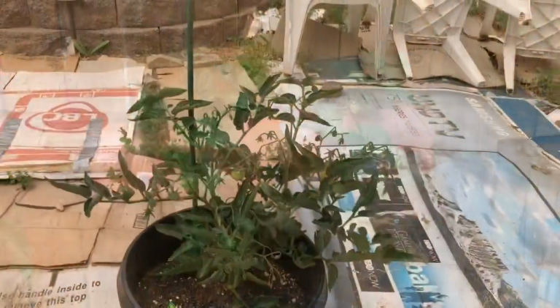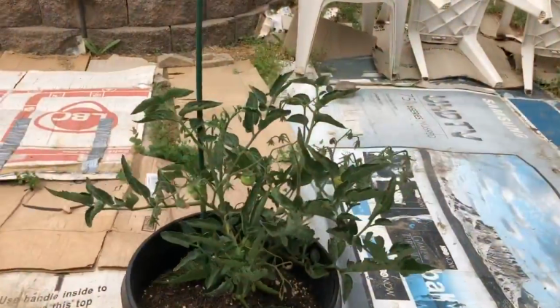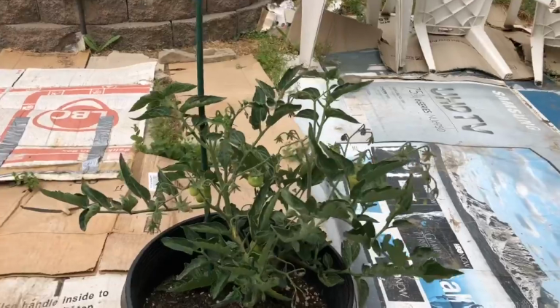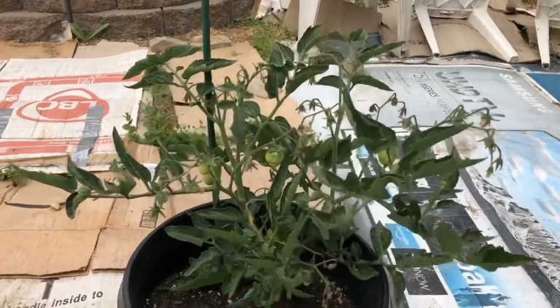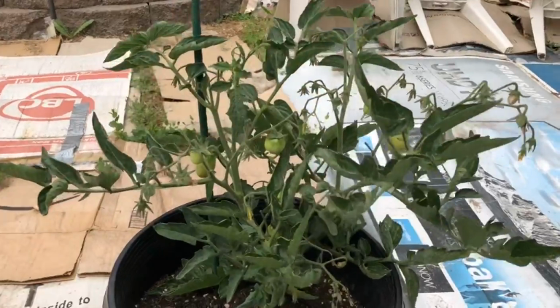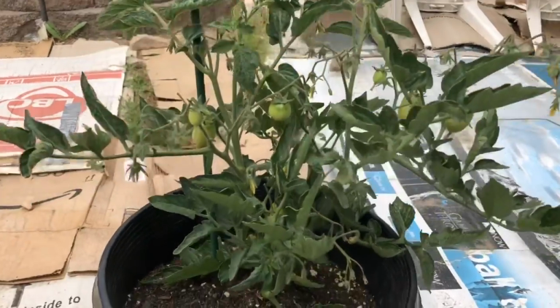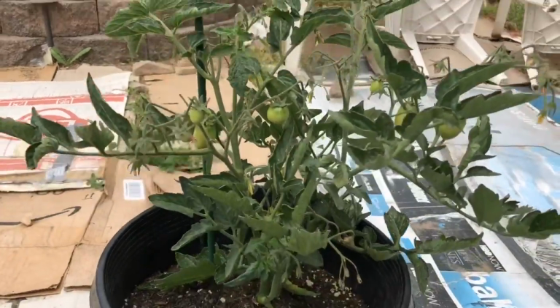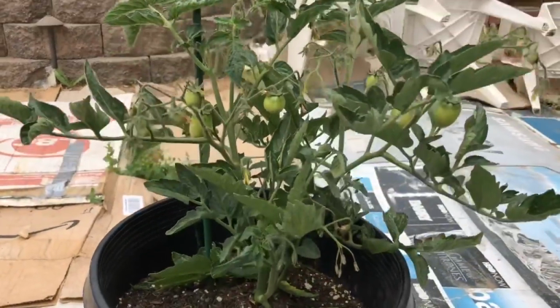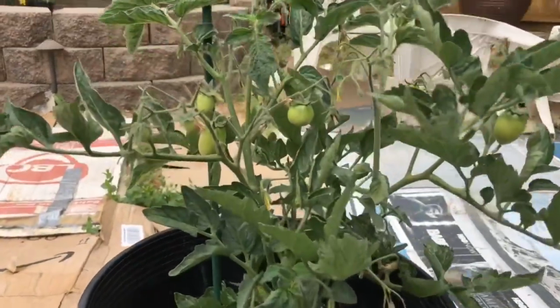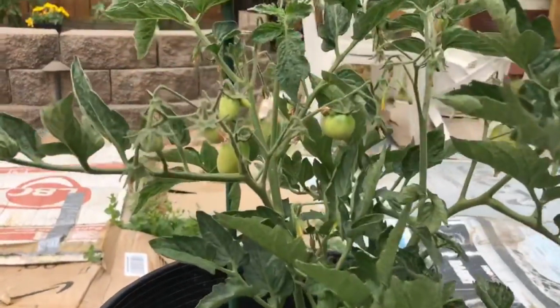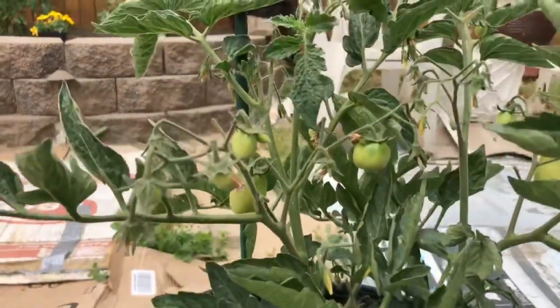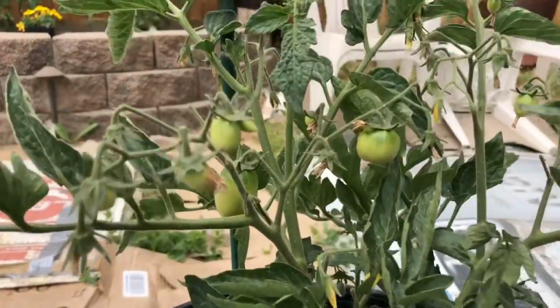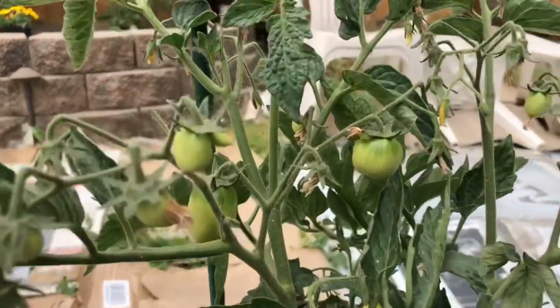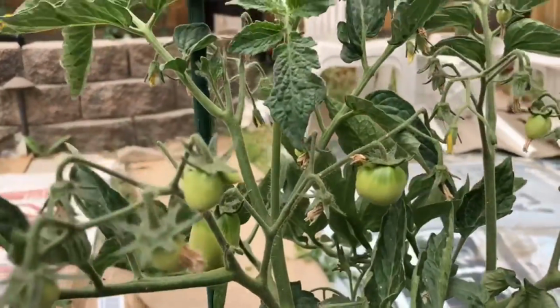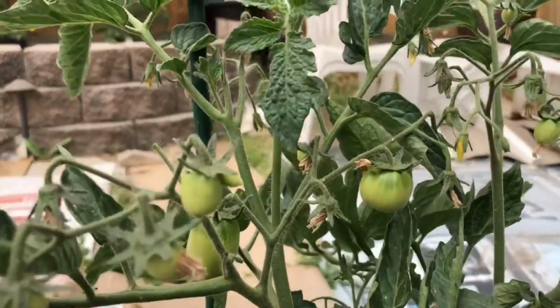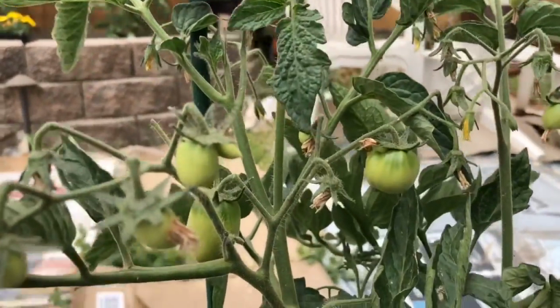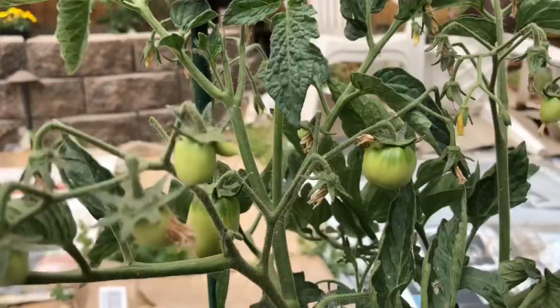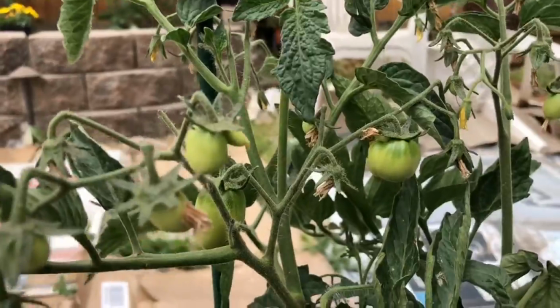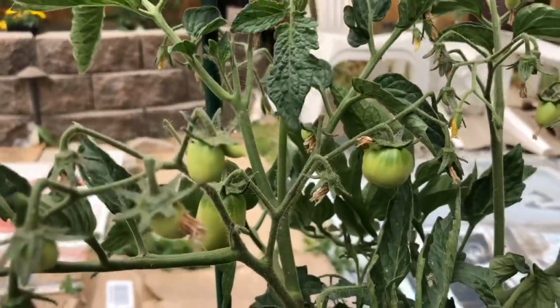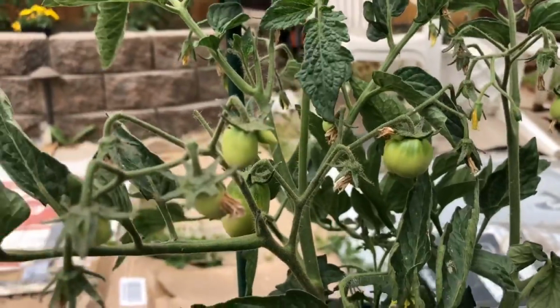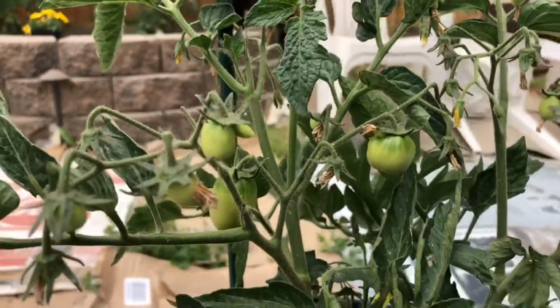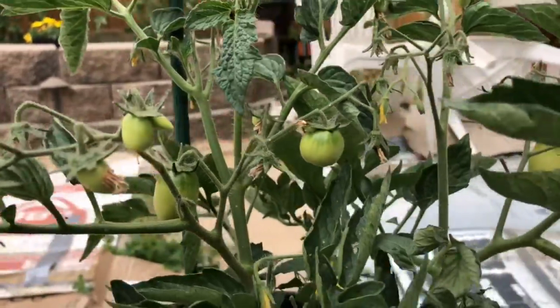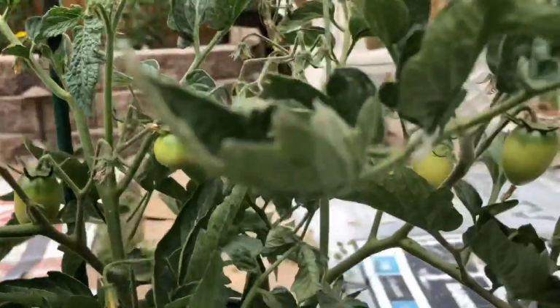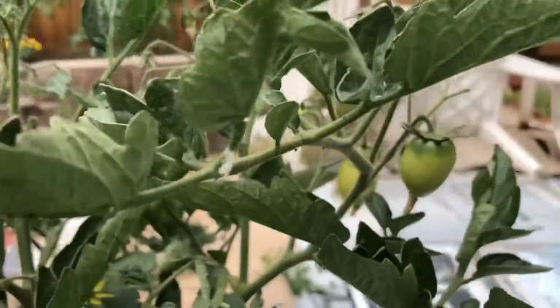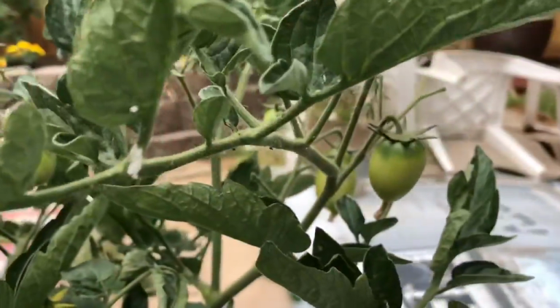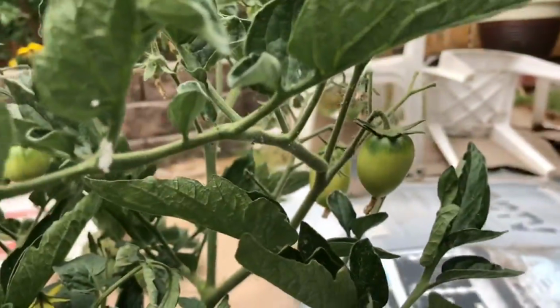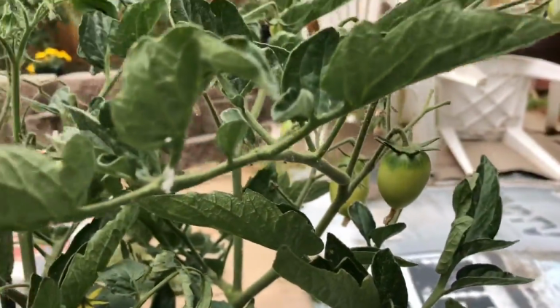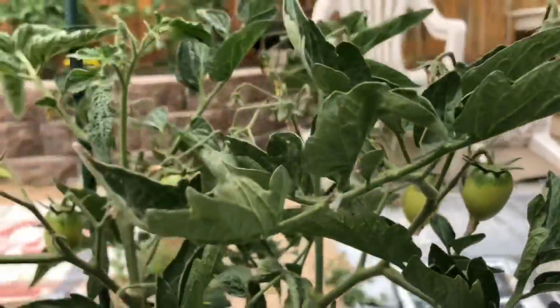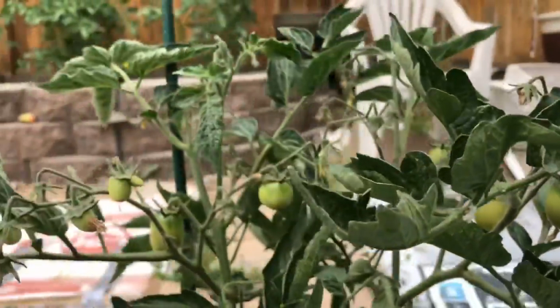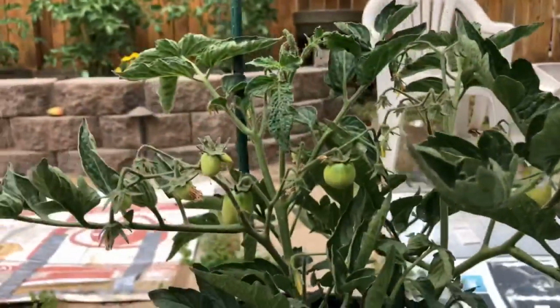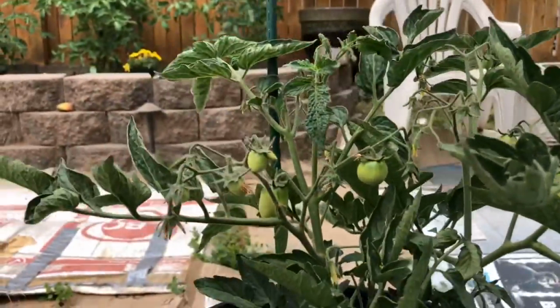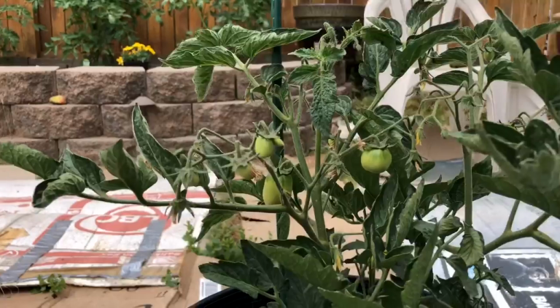This is the Little Napoli Hybrid — the Patio Roma tomato. Check those out — I'm super excited about those. This one seems to be doing pretty okay, though it does need to be watered; you can tell the leaves are curling up a little bit.